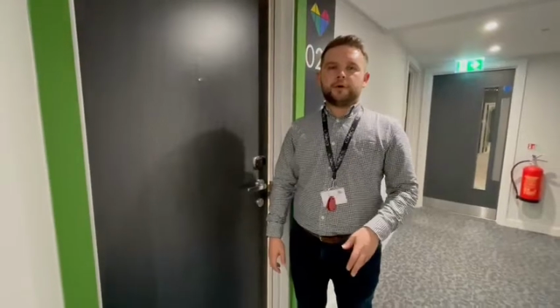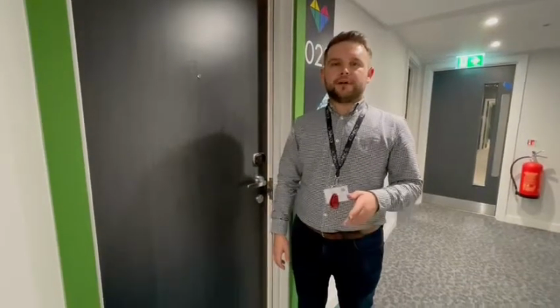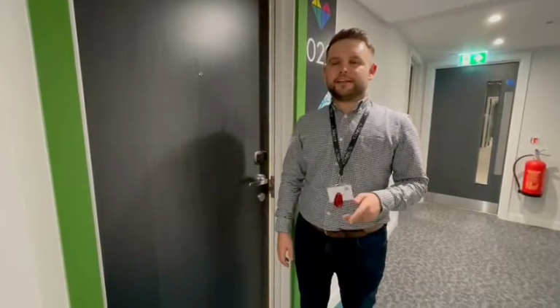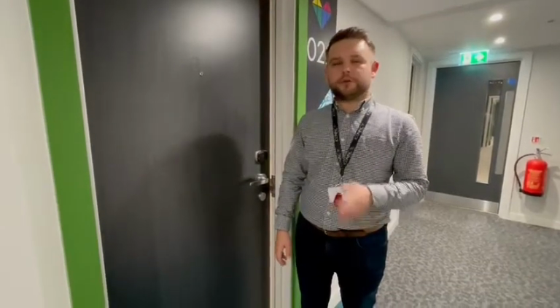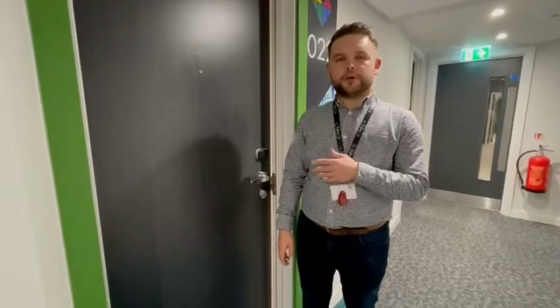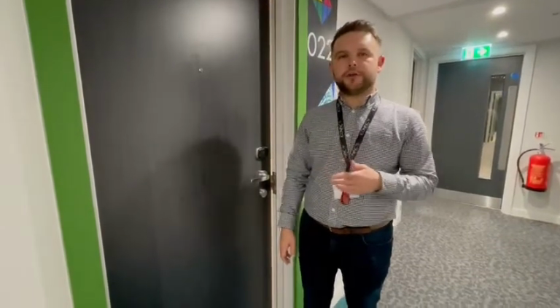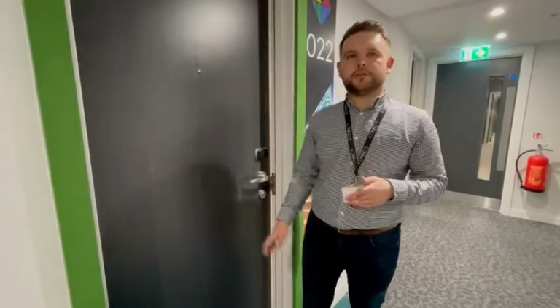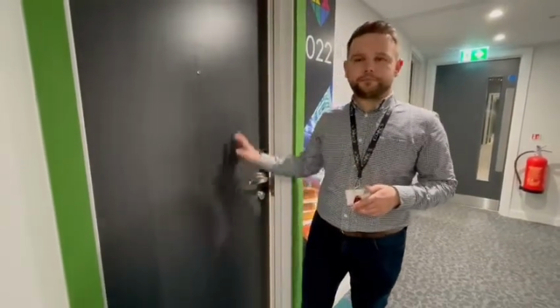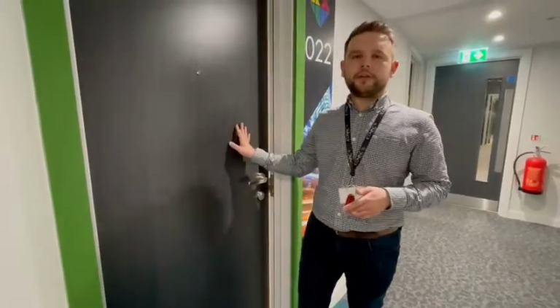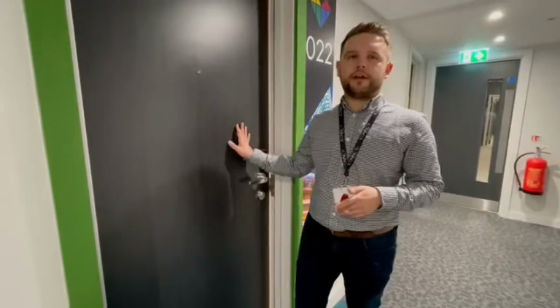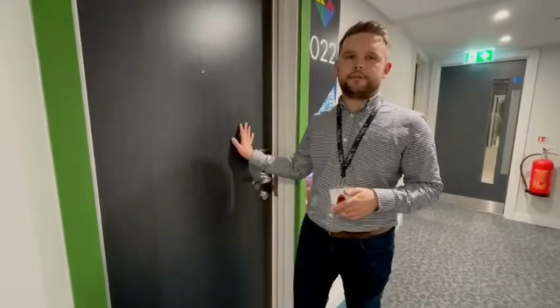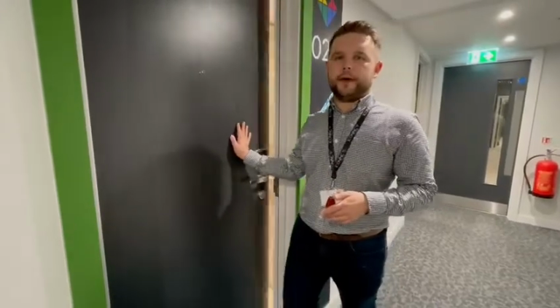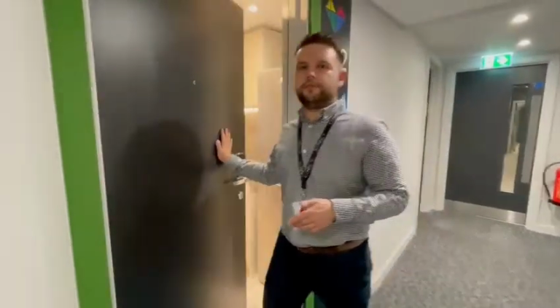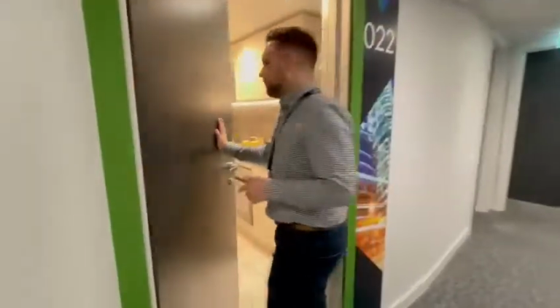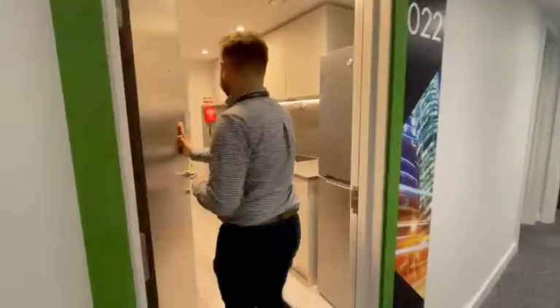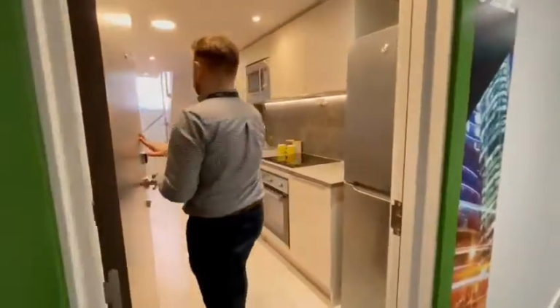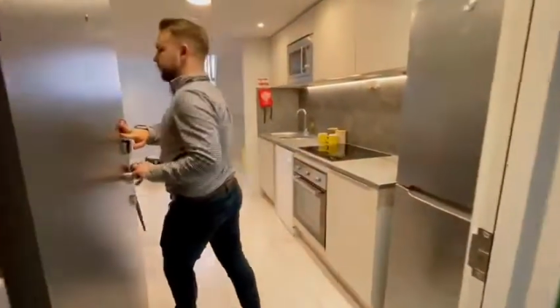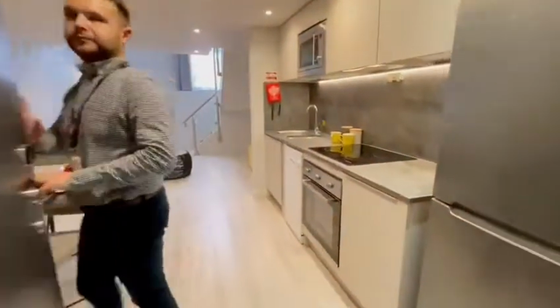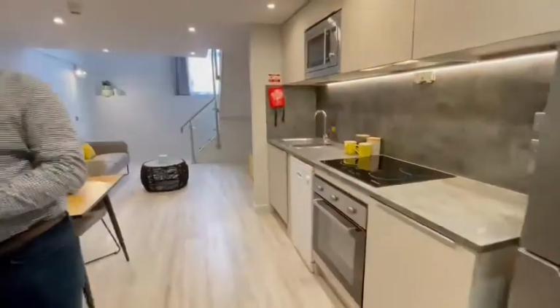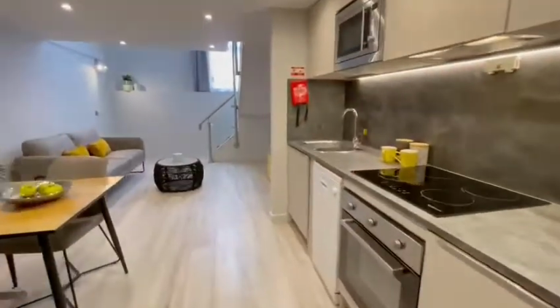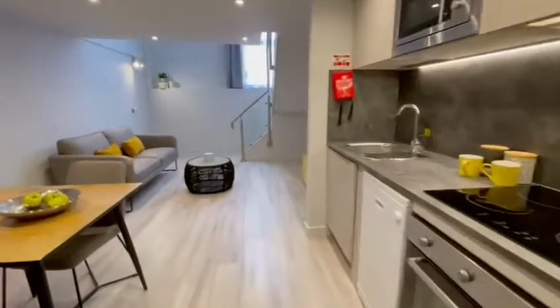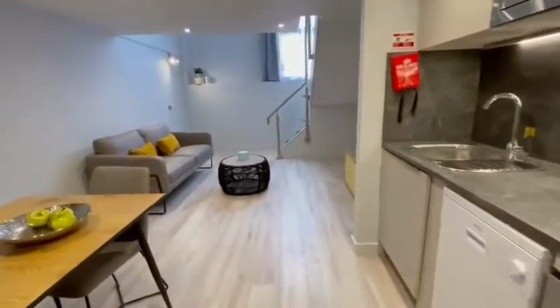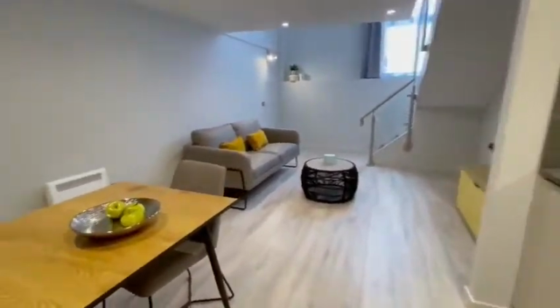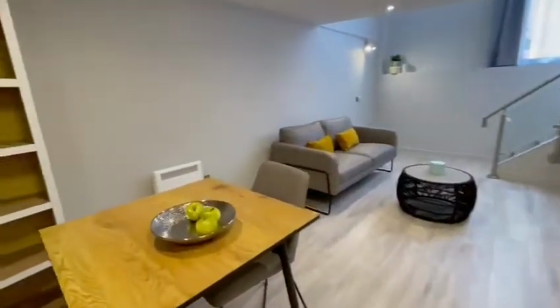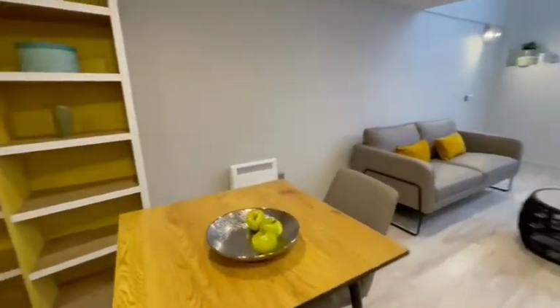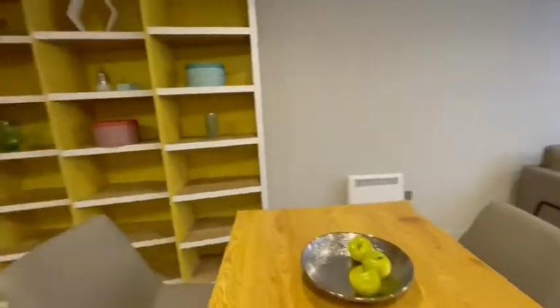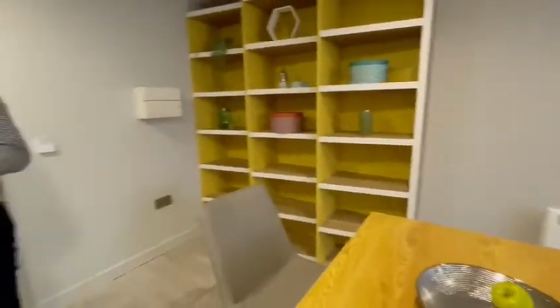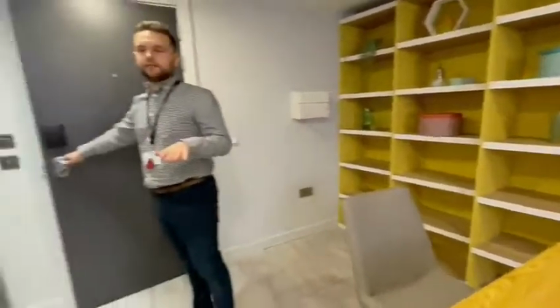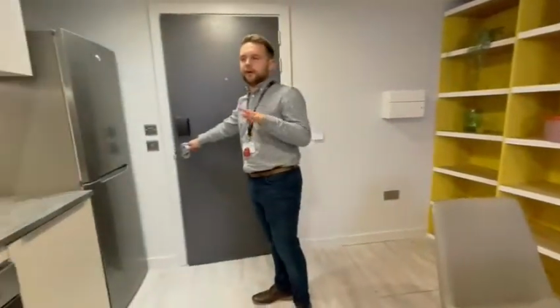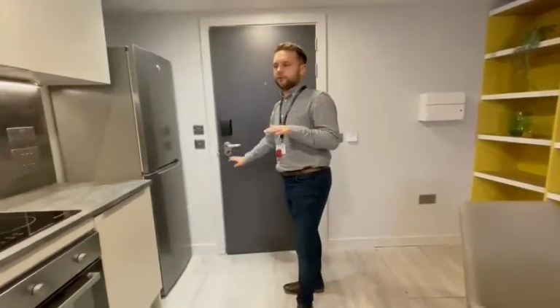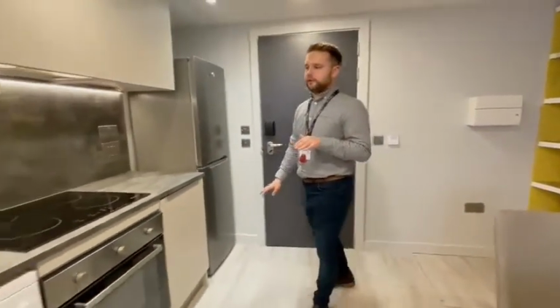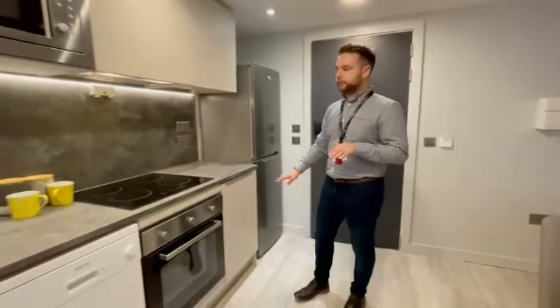Welcome to Gravity in Lincoln. We're going to show you a quick tour around the Grand Day Duplex apartment. In the Grand Day Duplex apartment you get your own downstairs and an upstairs level as well.